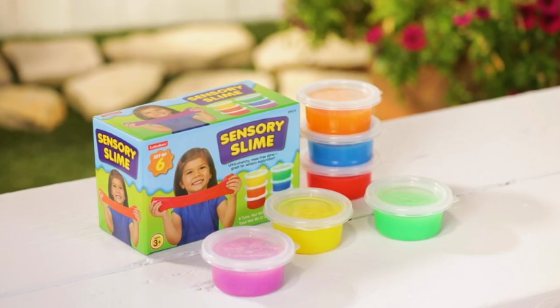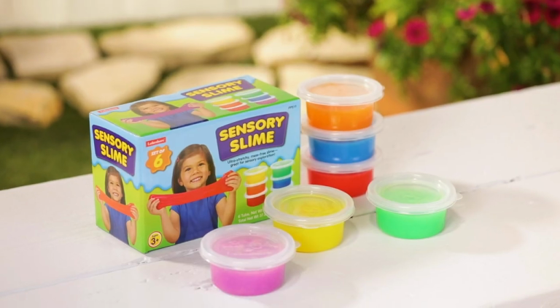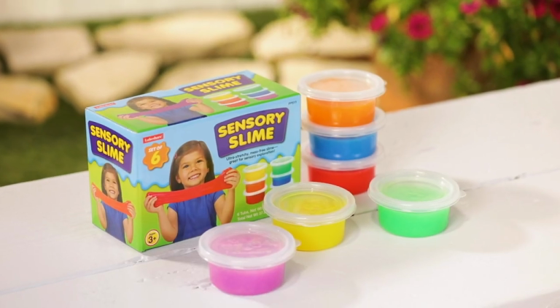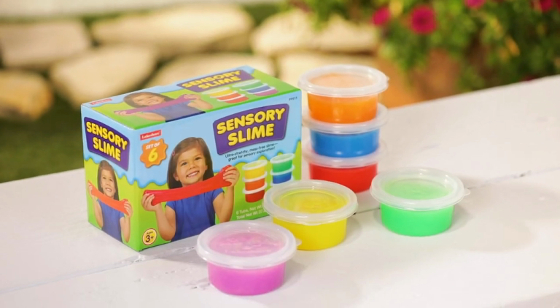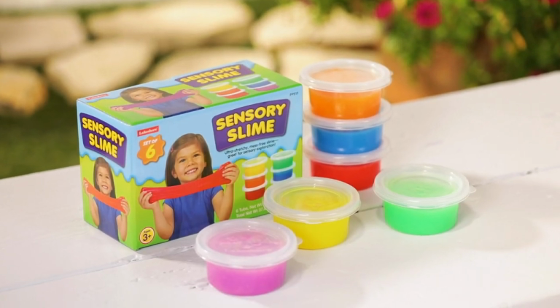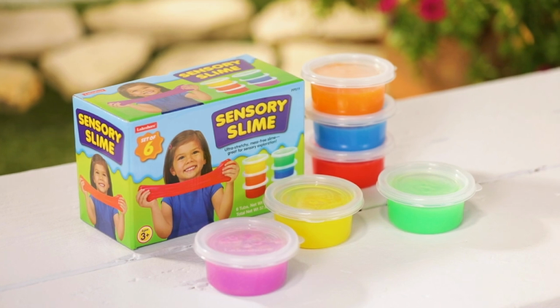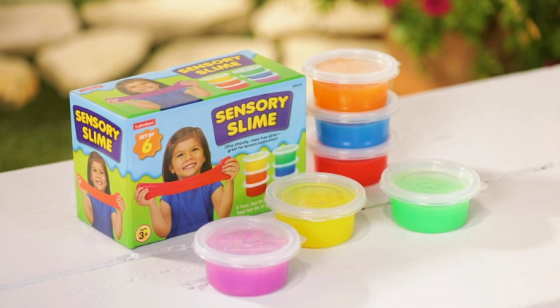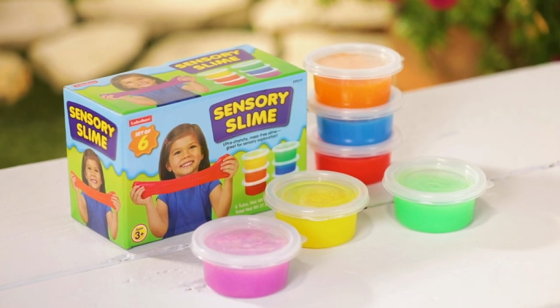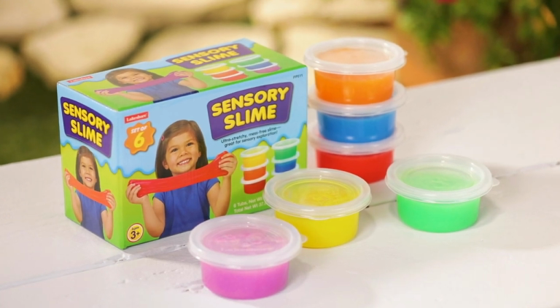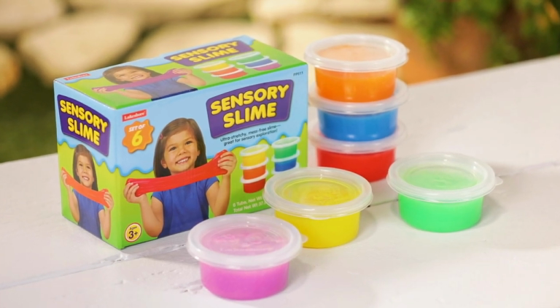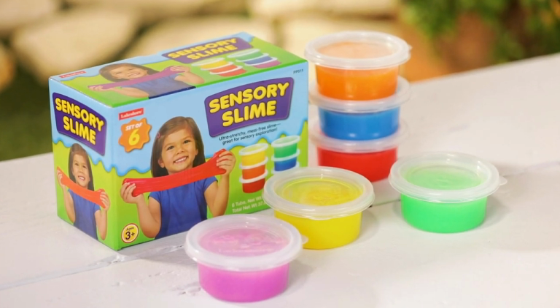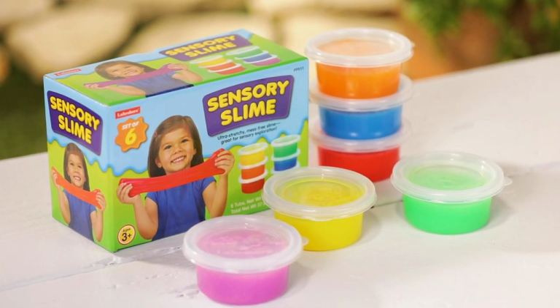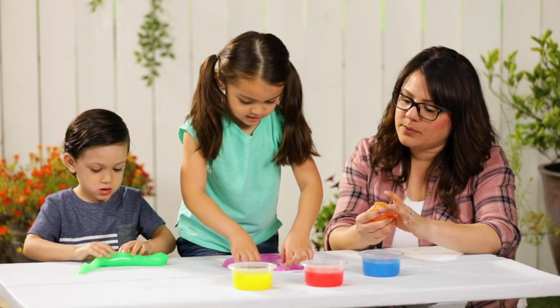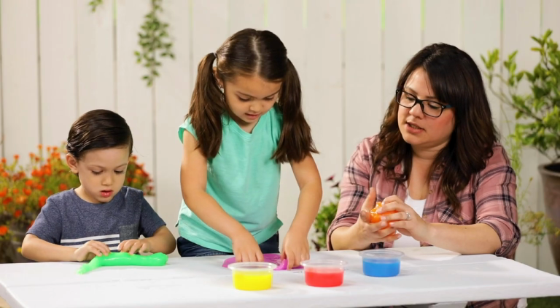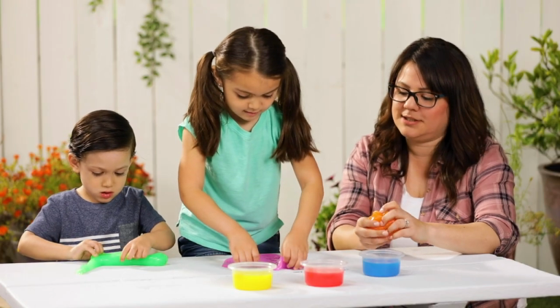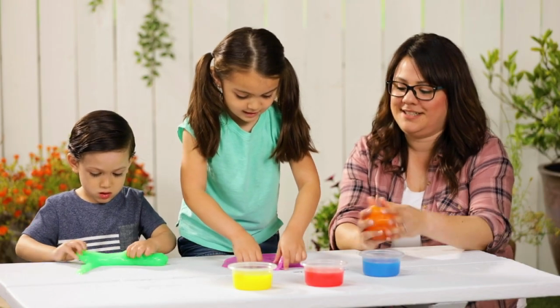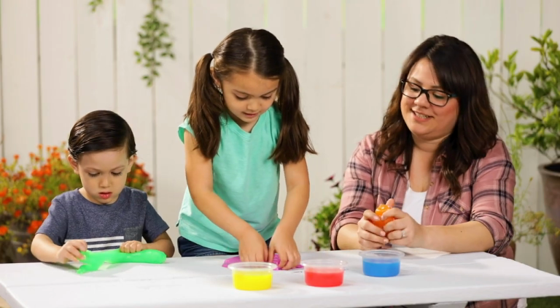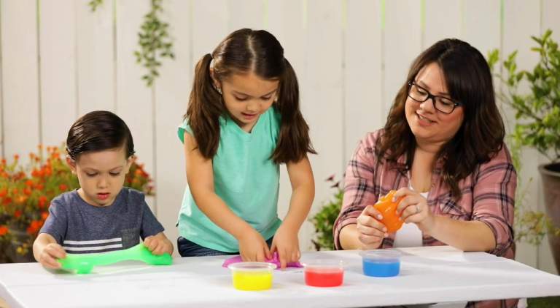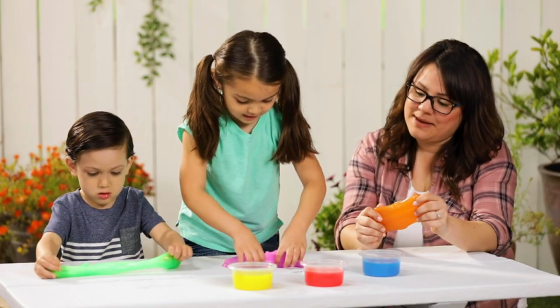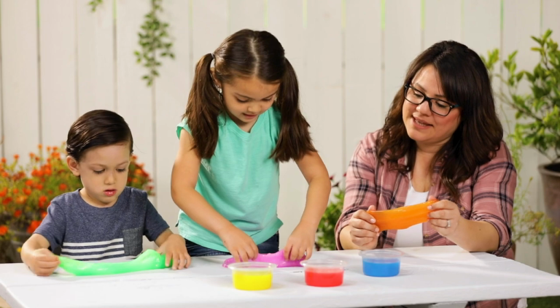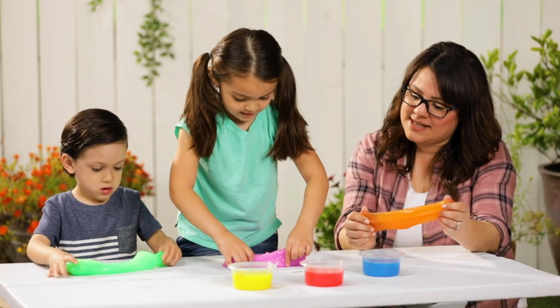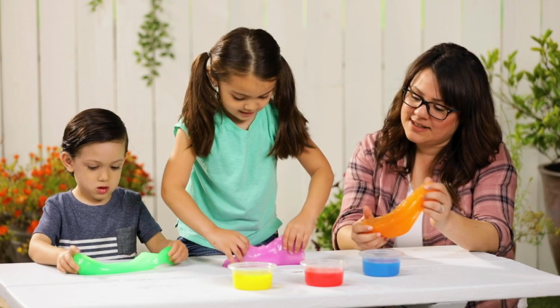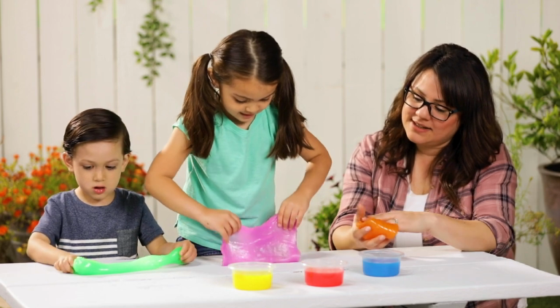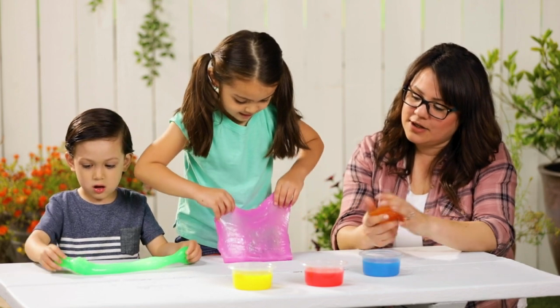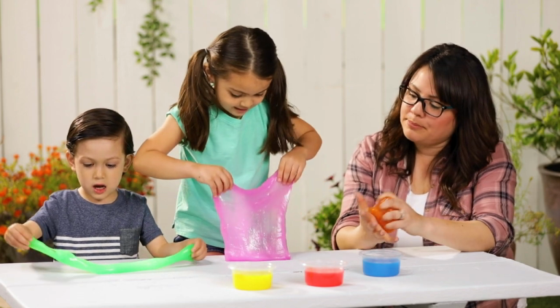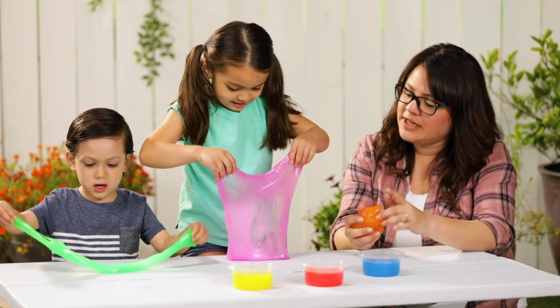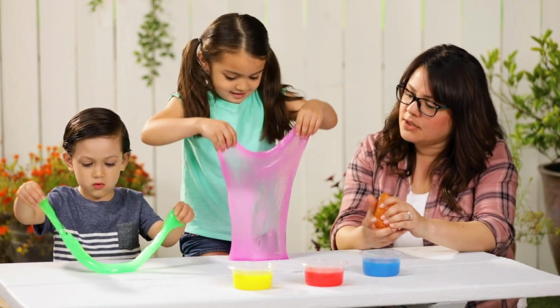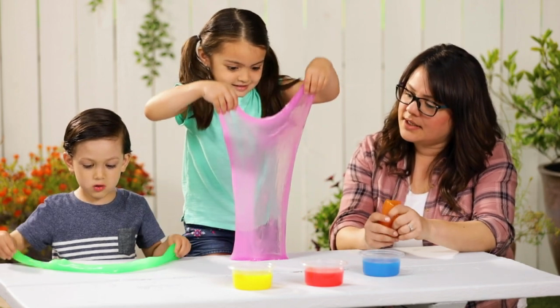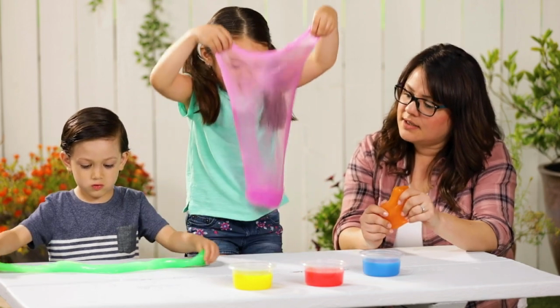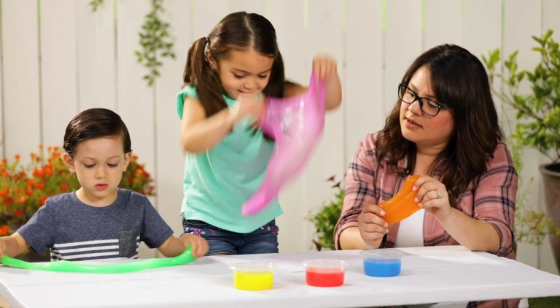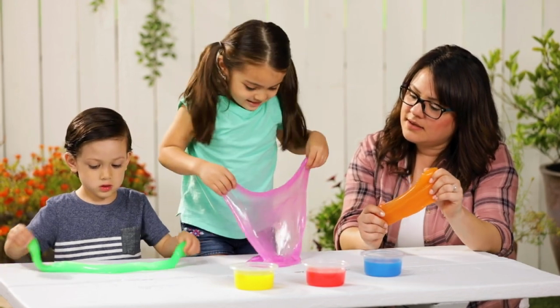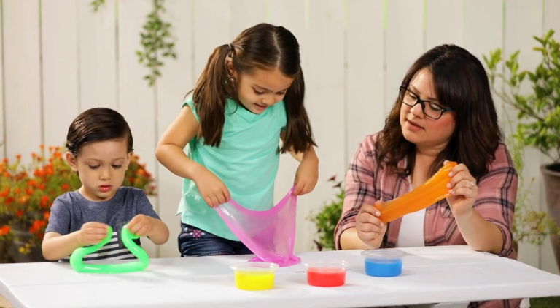When it's time for some relaxing sensory exploration, try sensory slime. Stretch, squeeze, roll, and pull apart the colorful slime. It's no mess, so you know the kids are having good, clean fun.